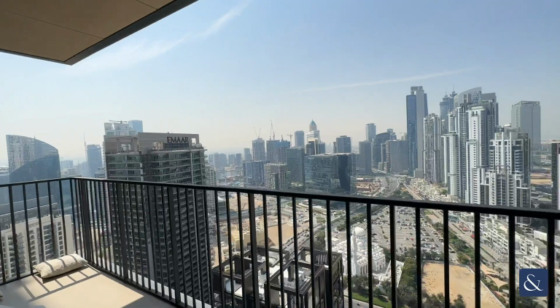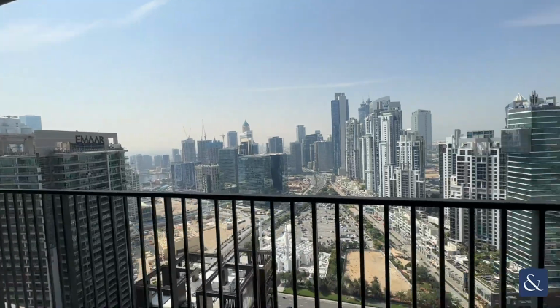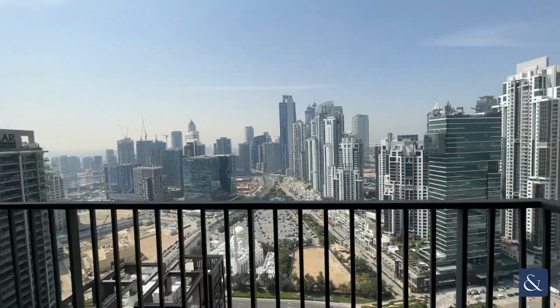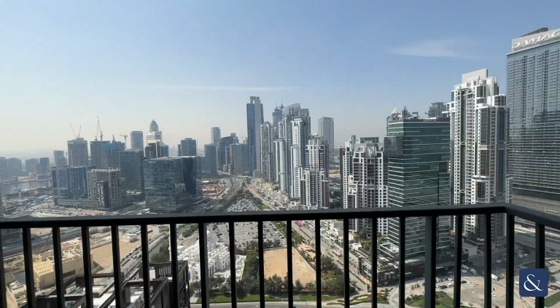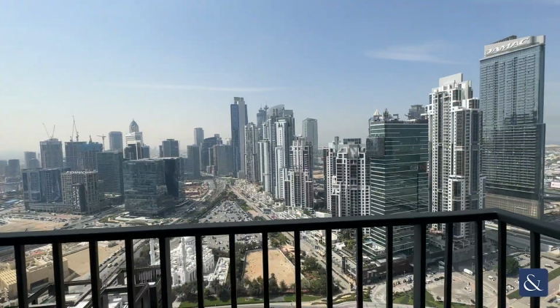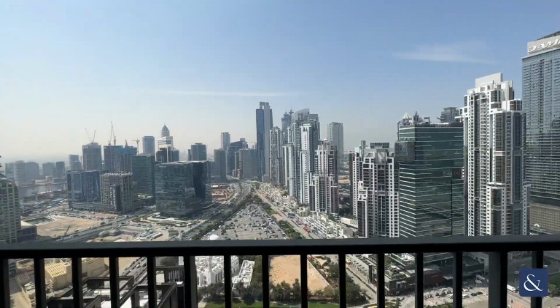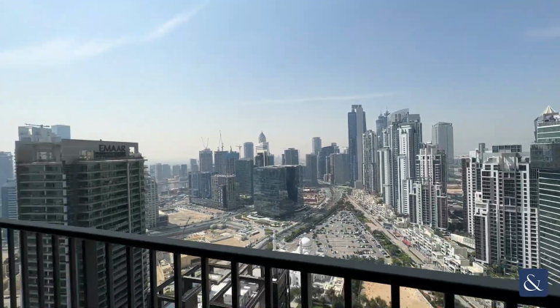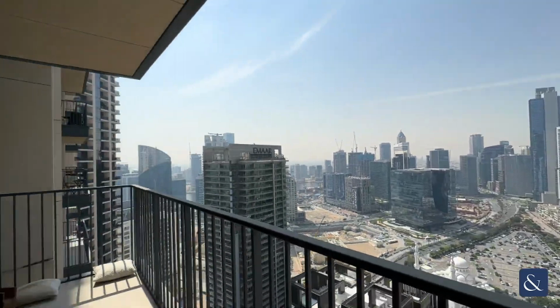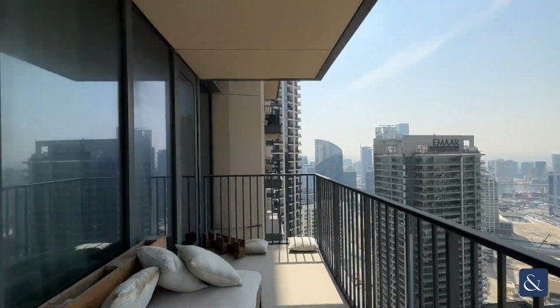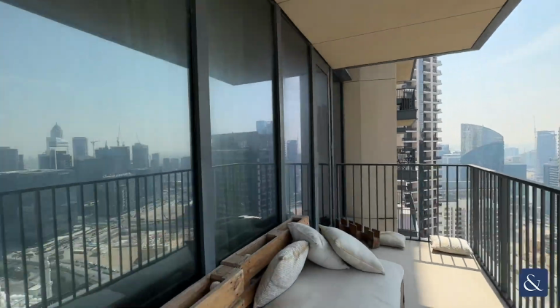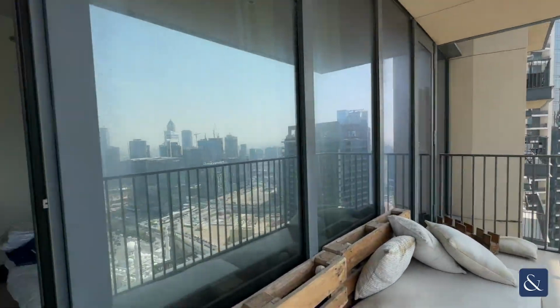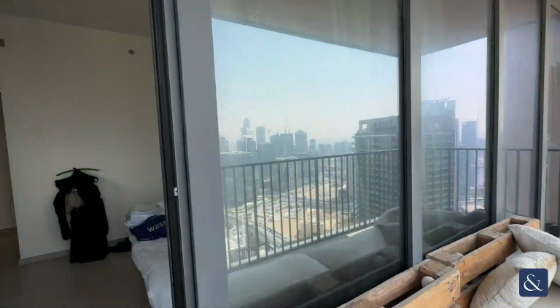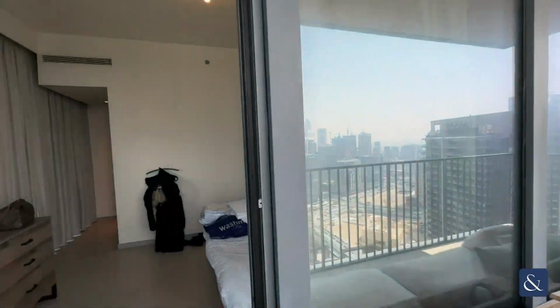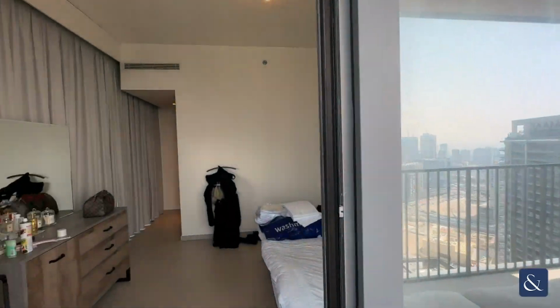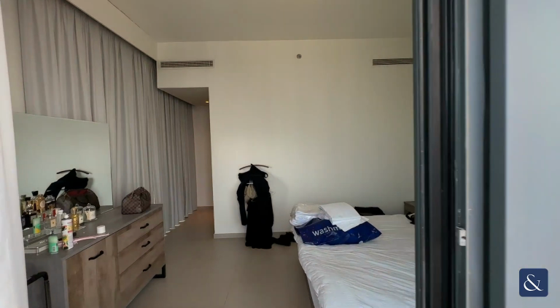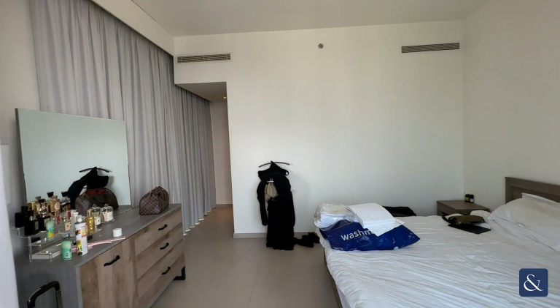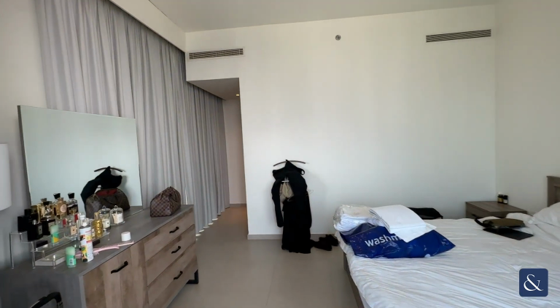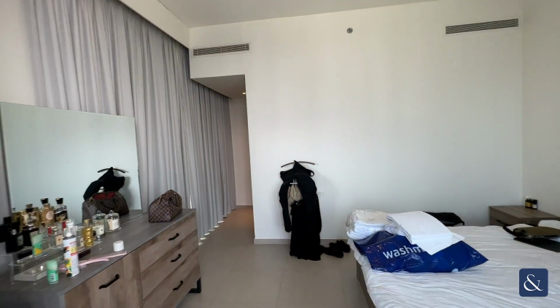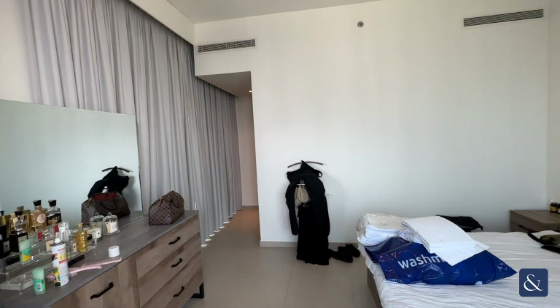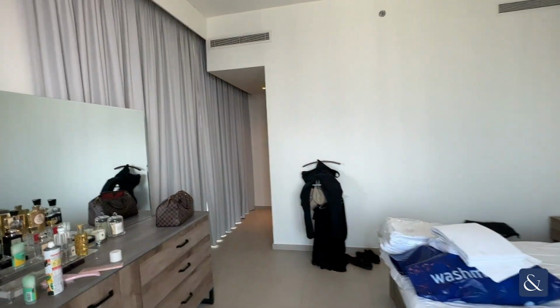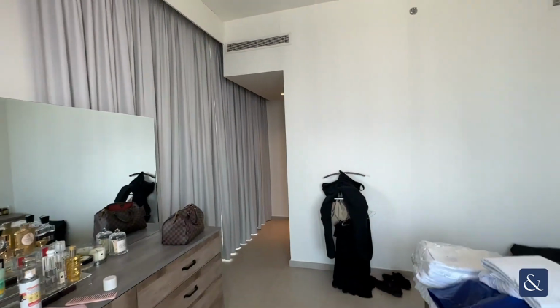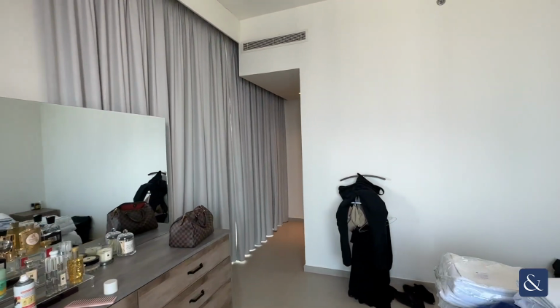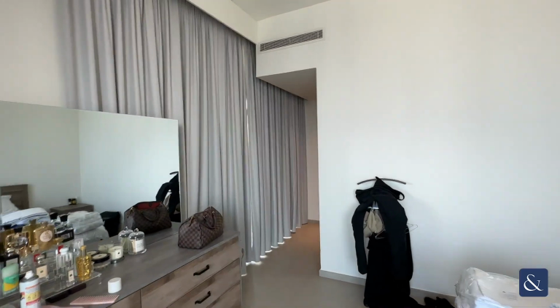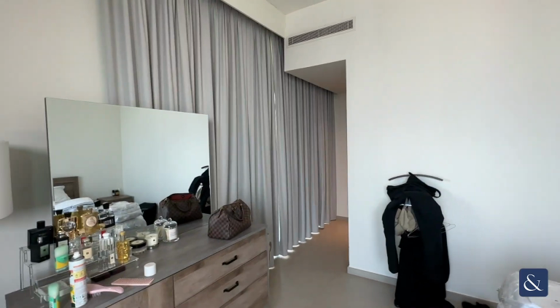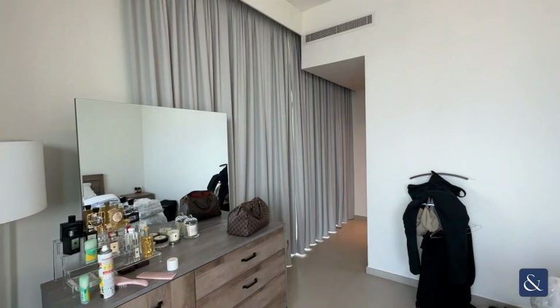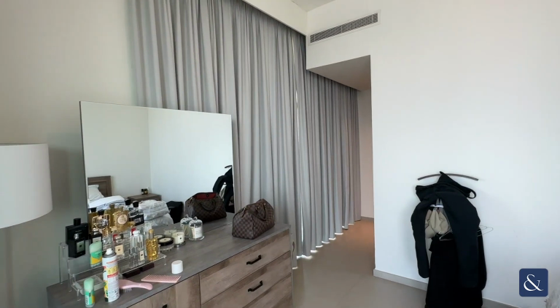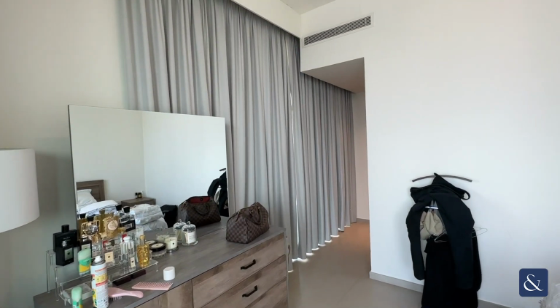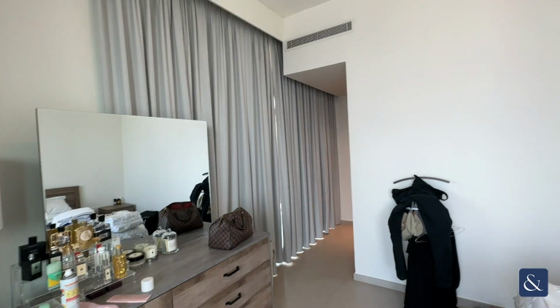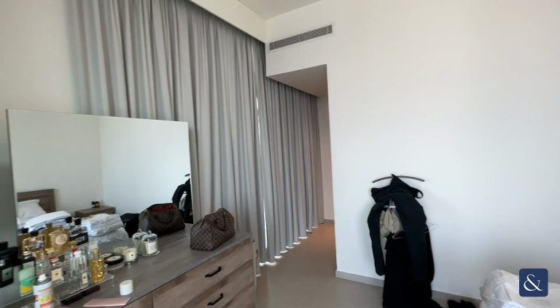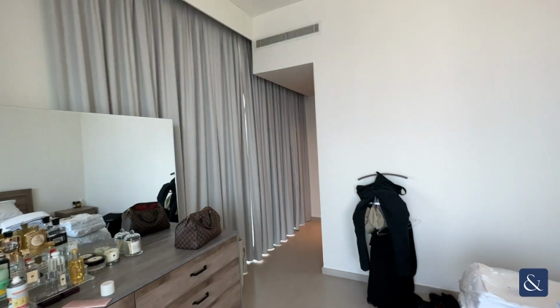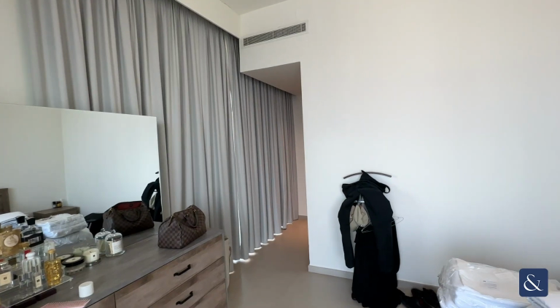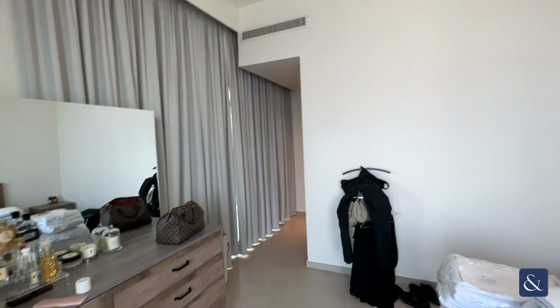The apartment has two balconies. As you can see, it is fully furnished at the moment as it is tenanted, but the apartment will be coming unfurnished. Do let me know if you have any enquiries — thank you so much!